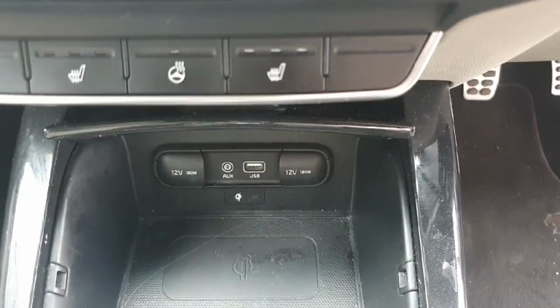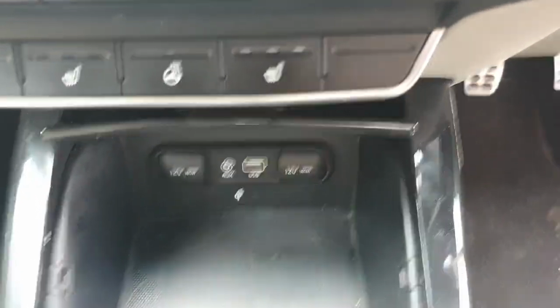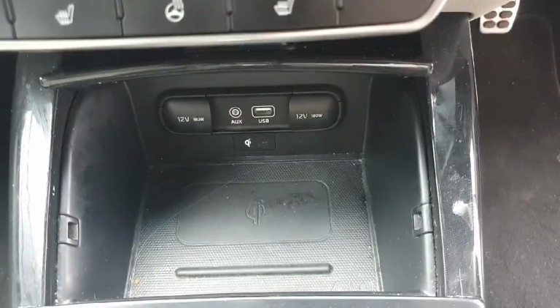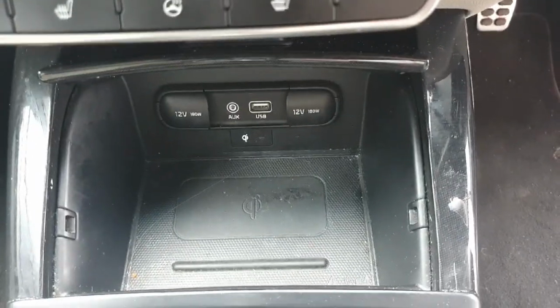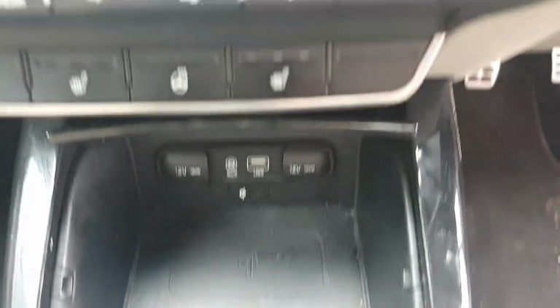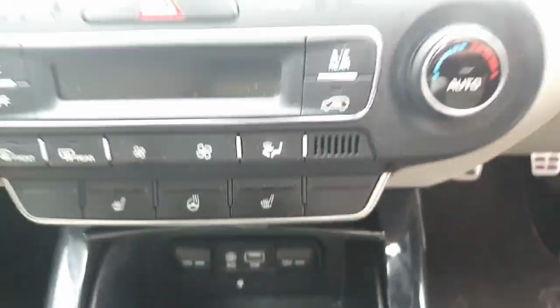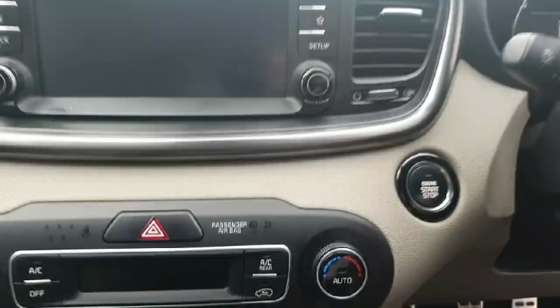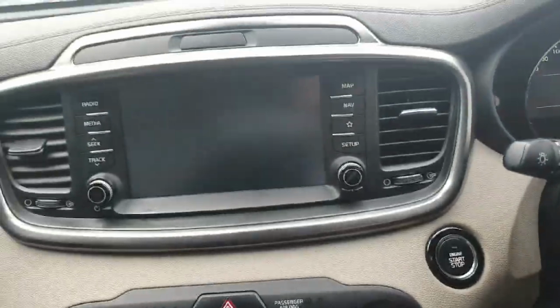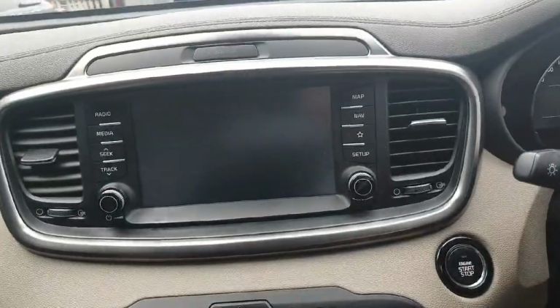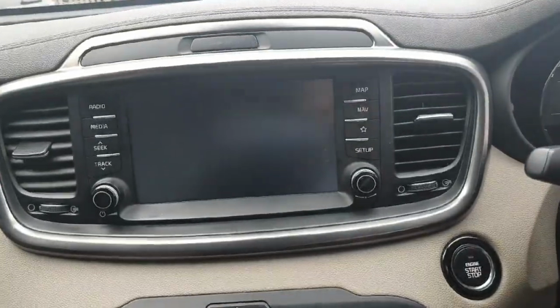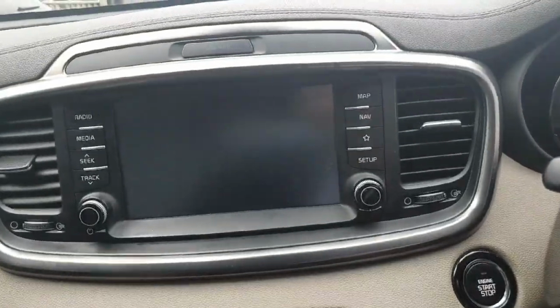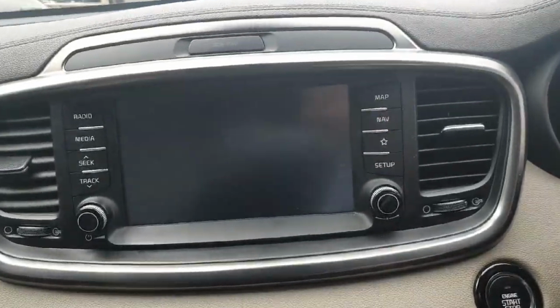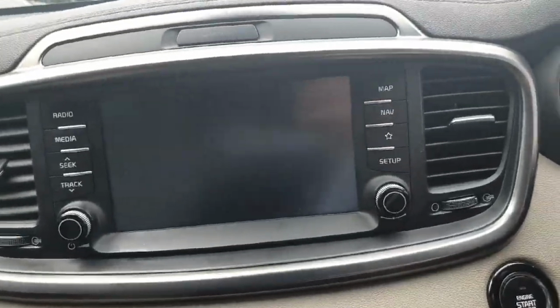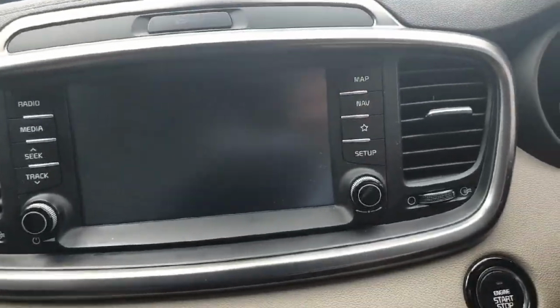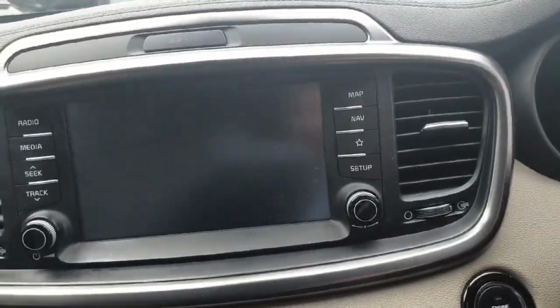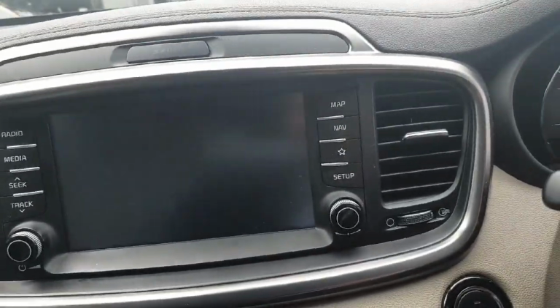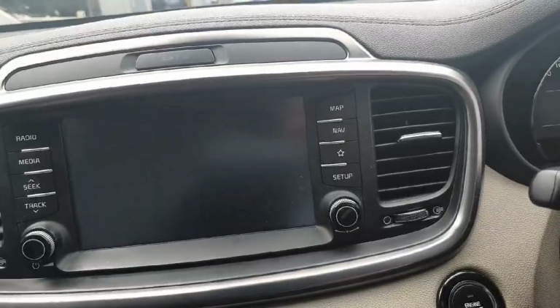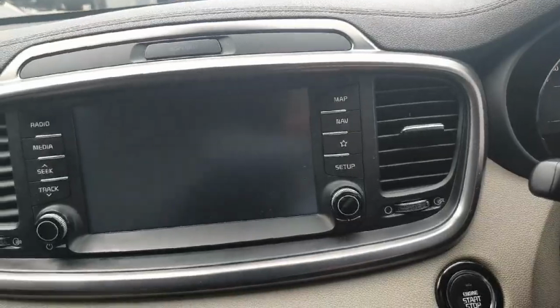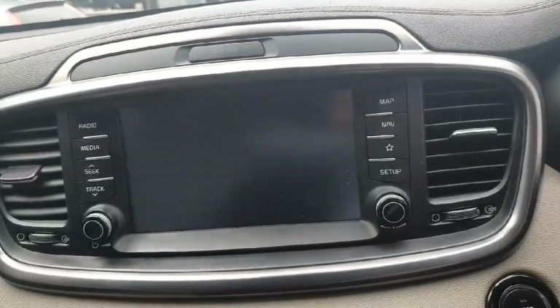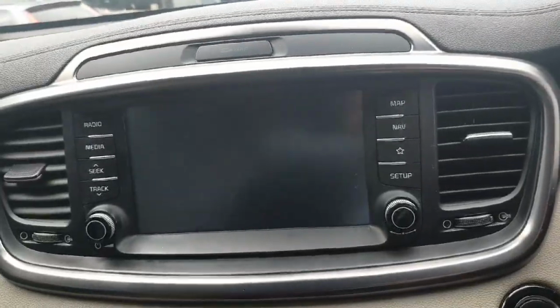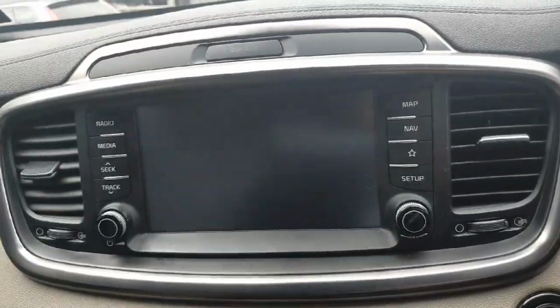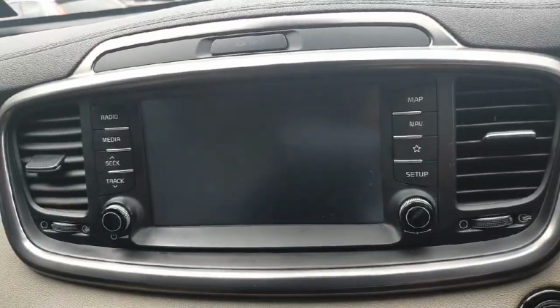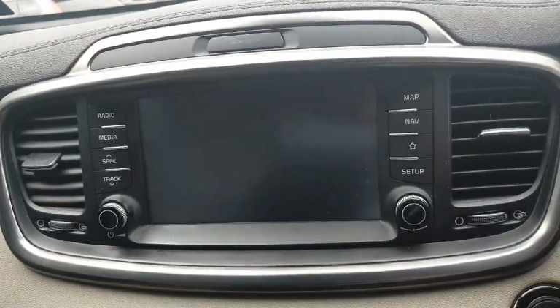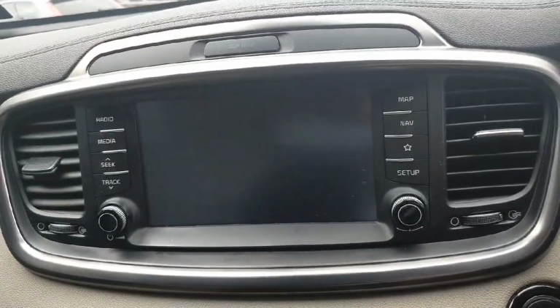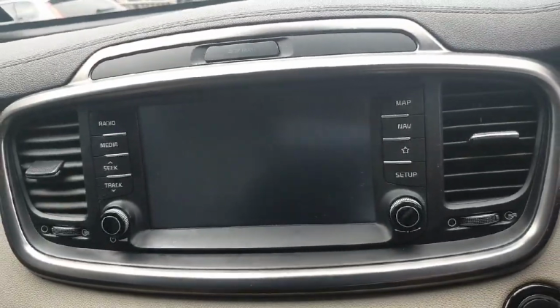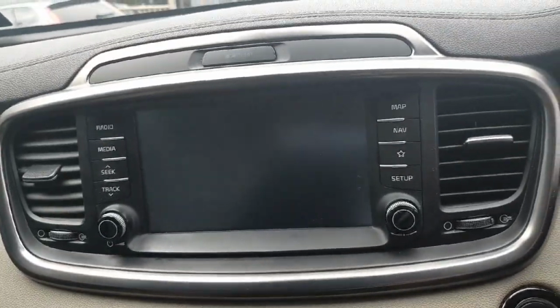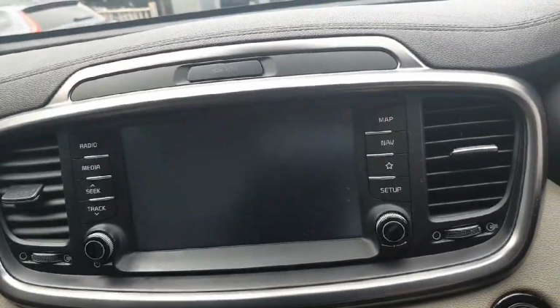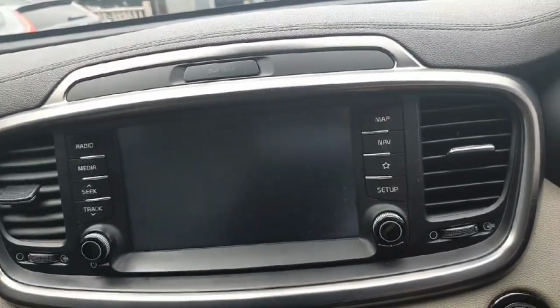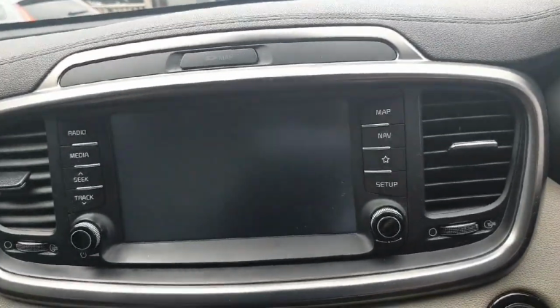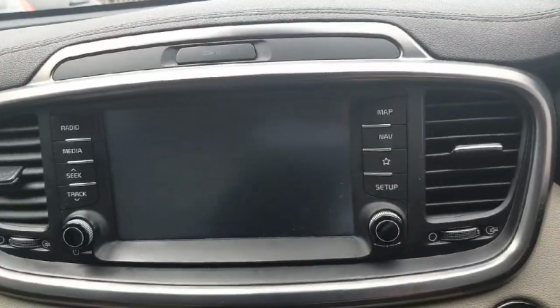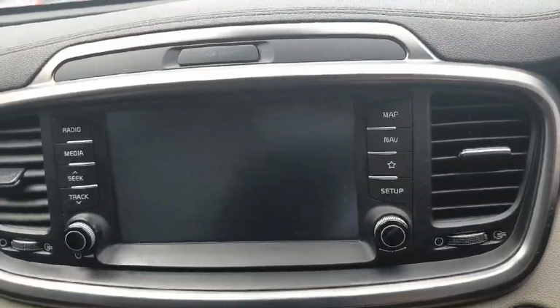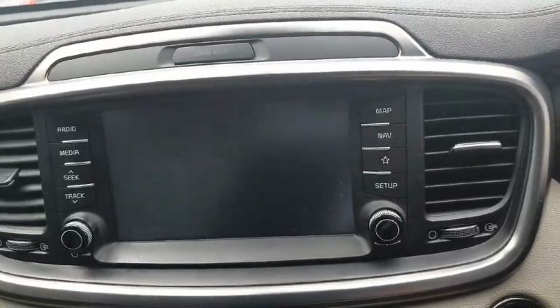You have your USB connection as well as wireless charging on the built-in entertainment system. We have satellite navigation, a reversing camera, and Bluetooth connection with Android Auto and Apple CarPlay.